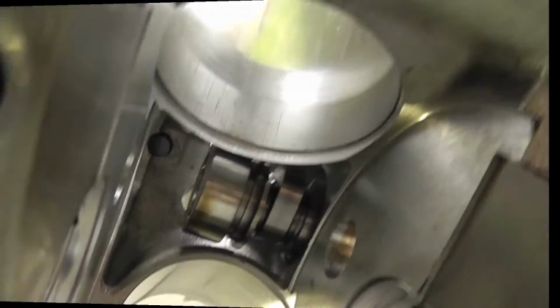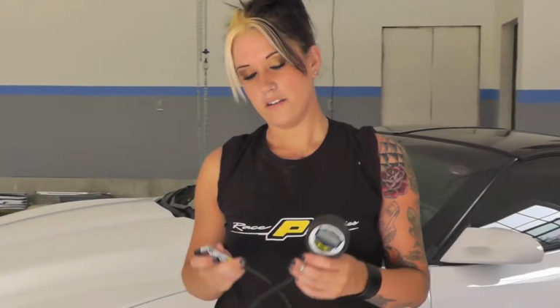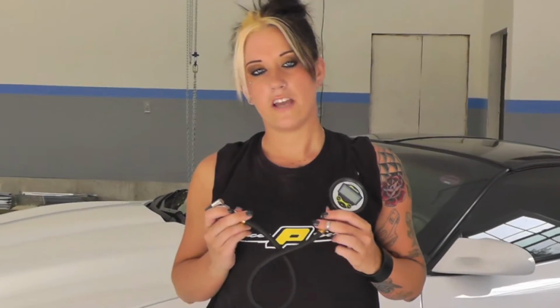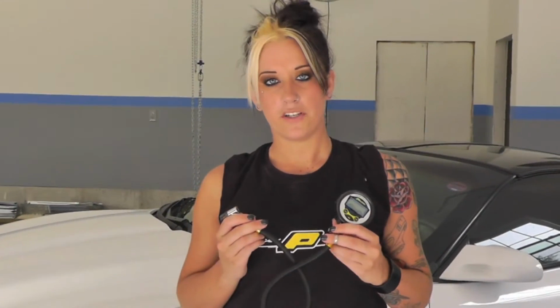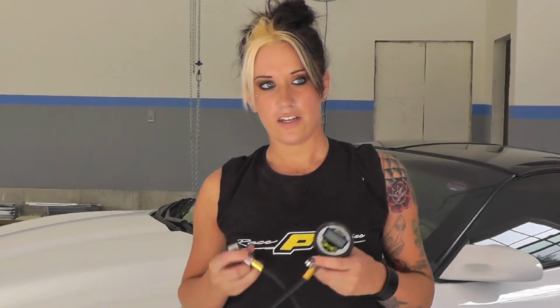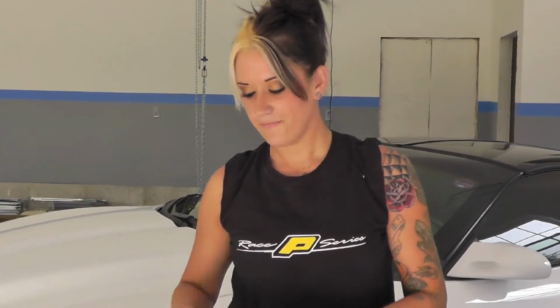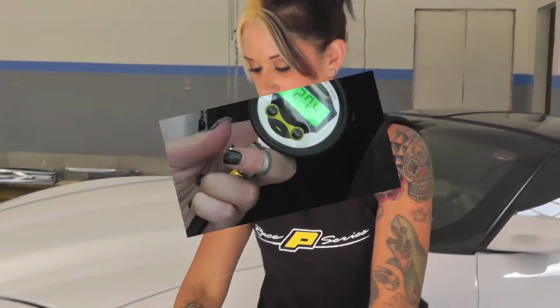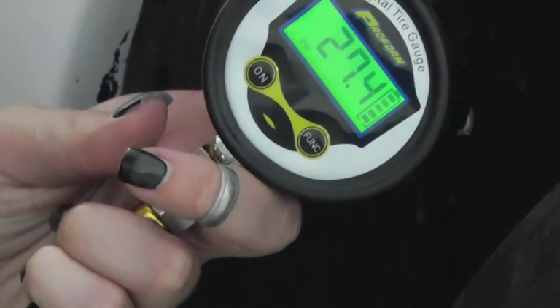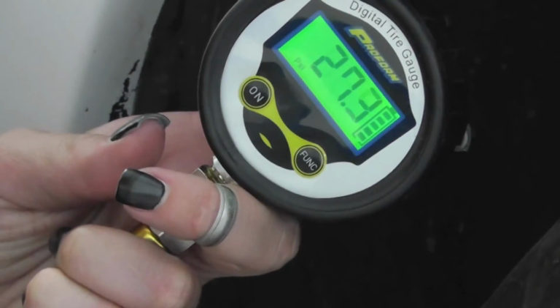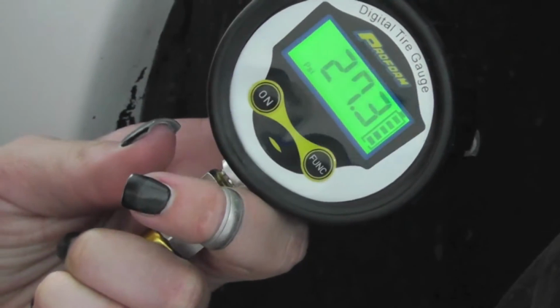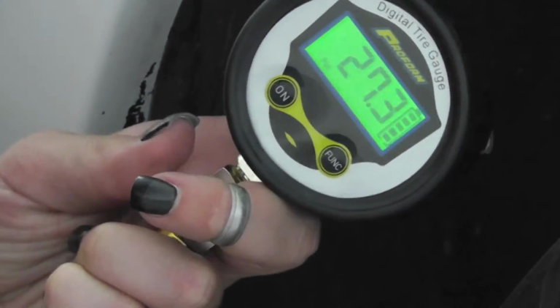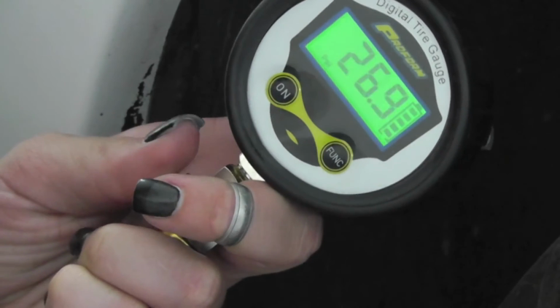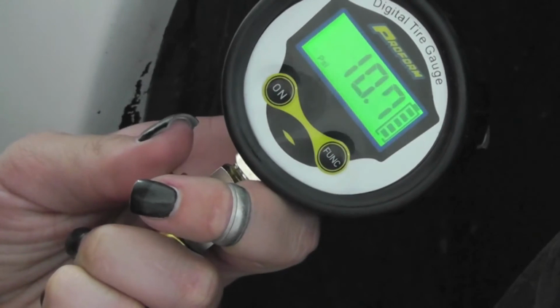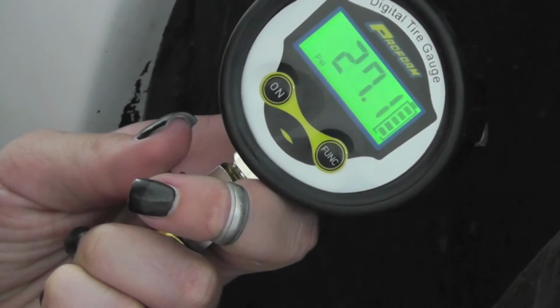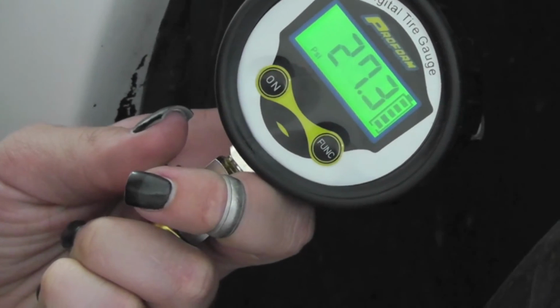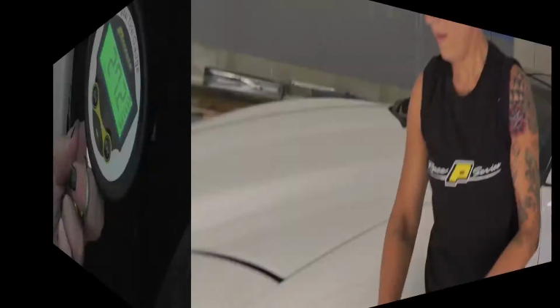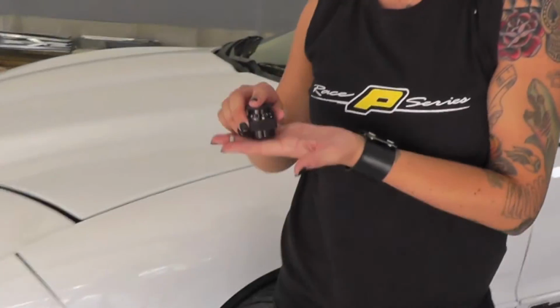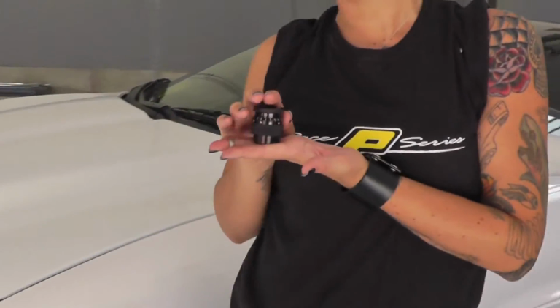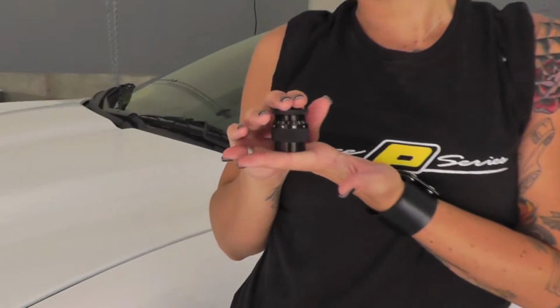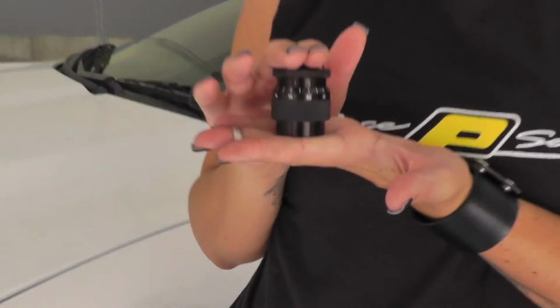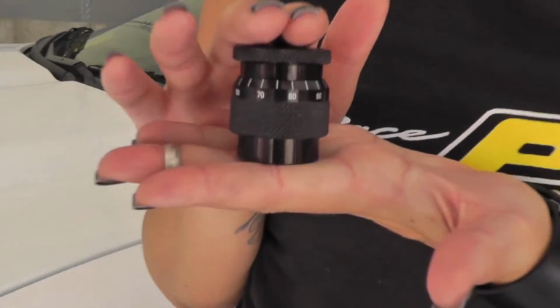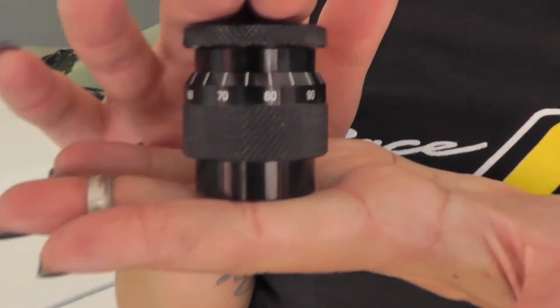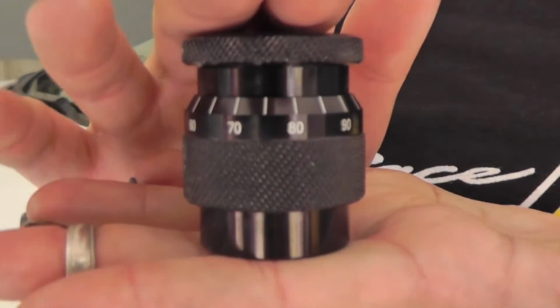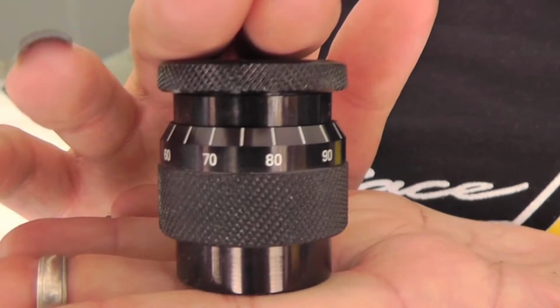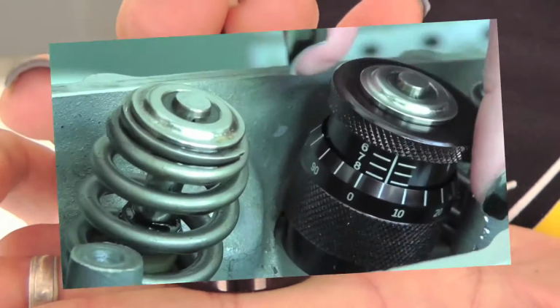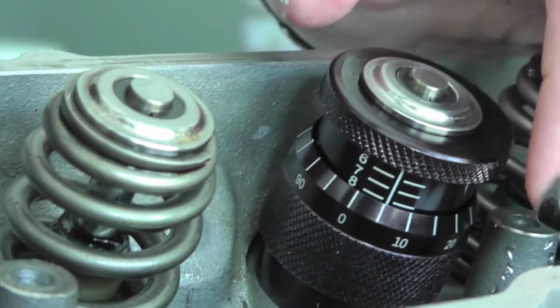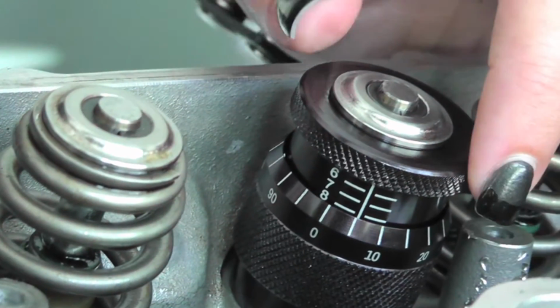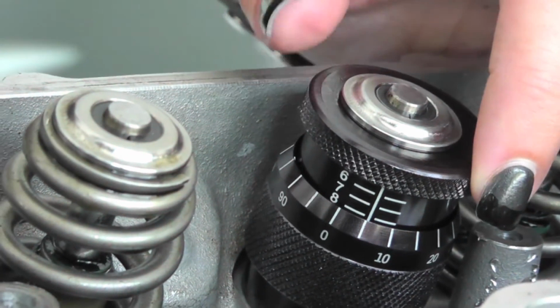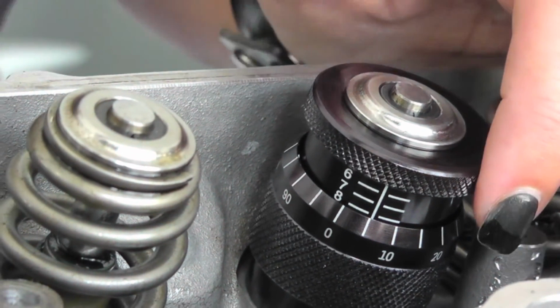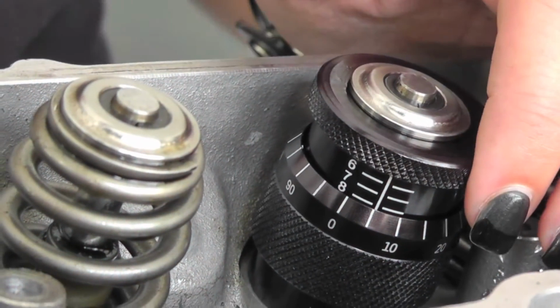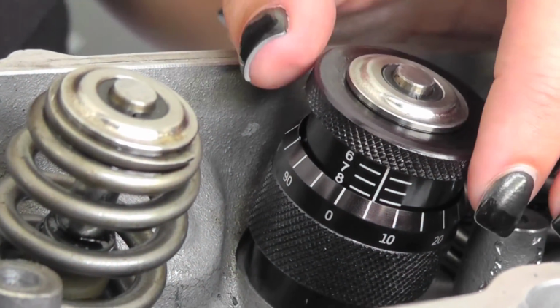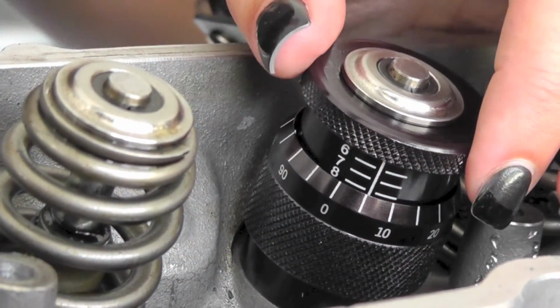Our digital tire pressure gauge, got a bleeder valve, and this handy little tool that measures your spring height. Right there you'll see that it's seated at 1.805.